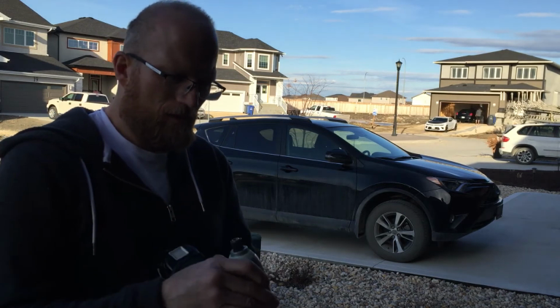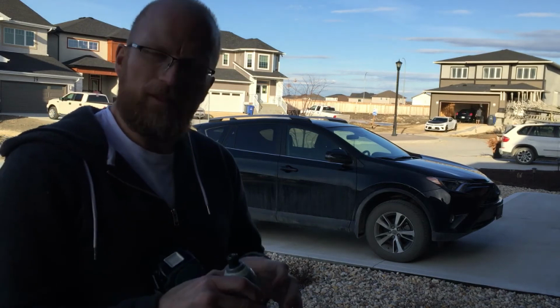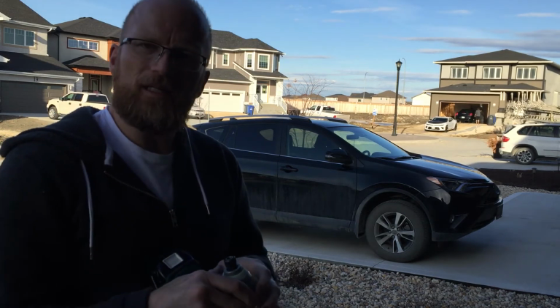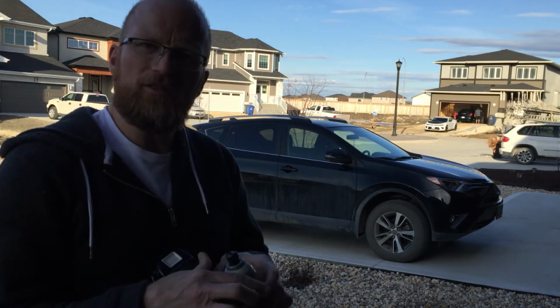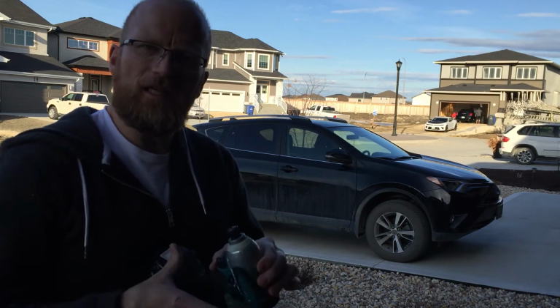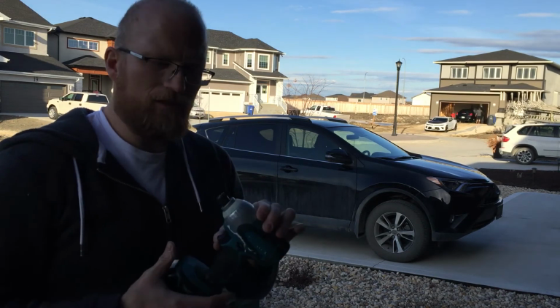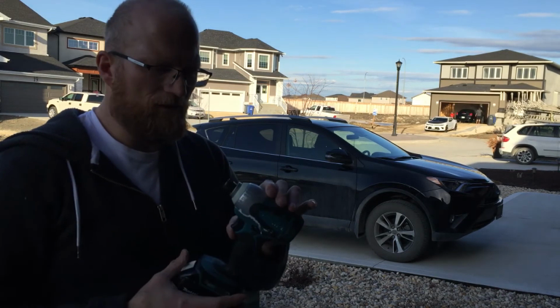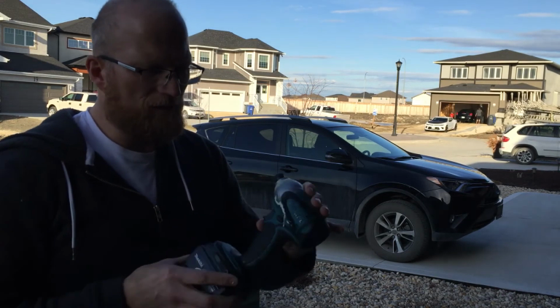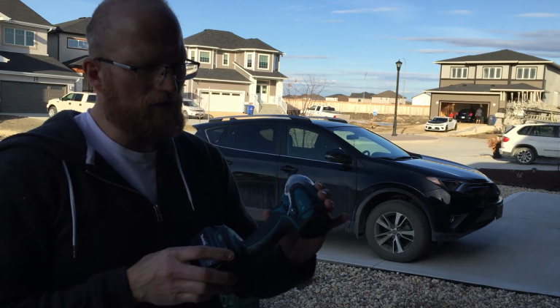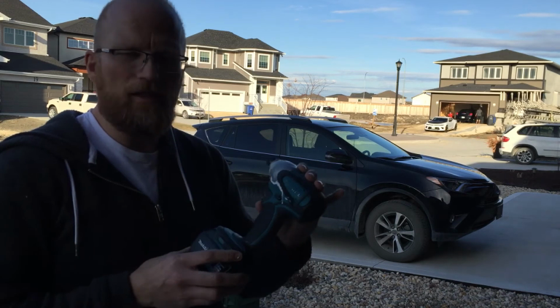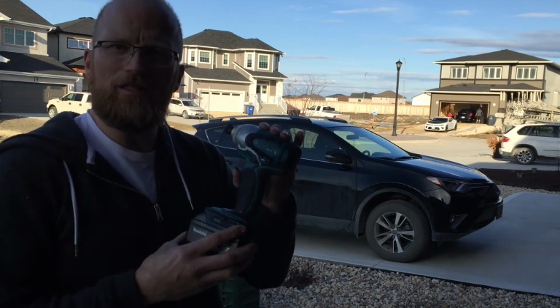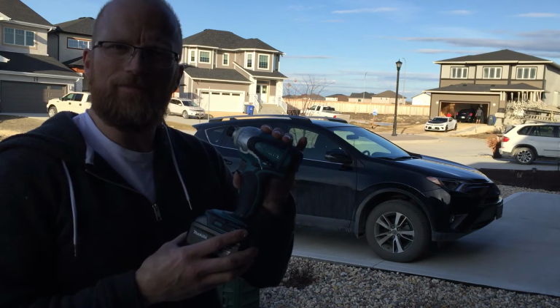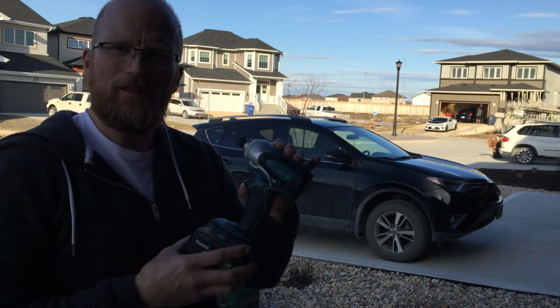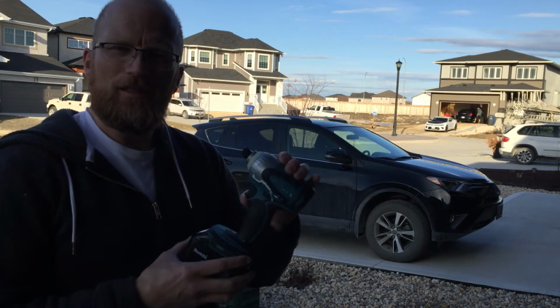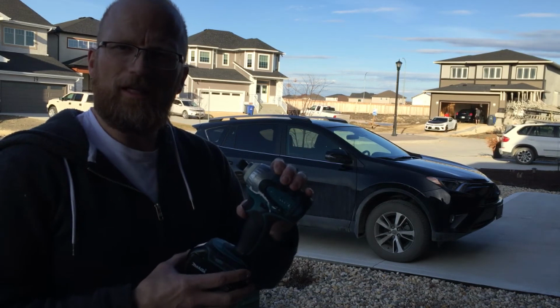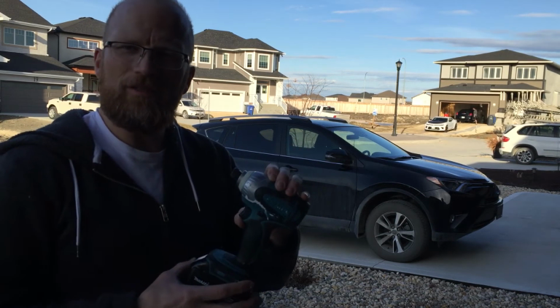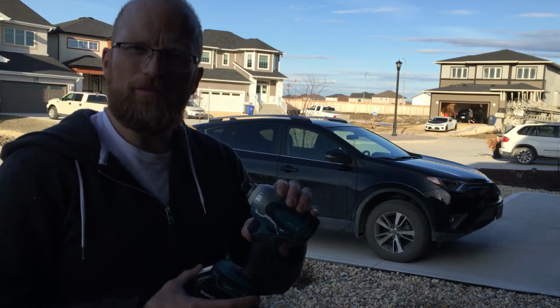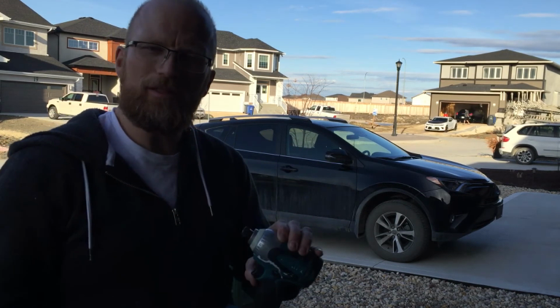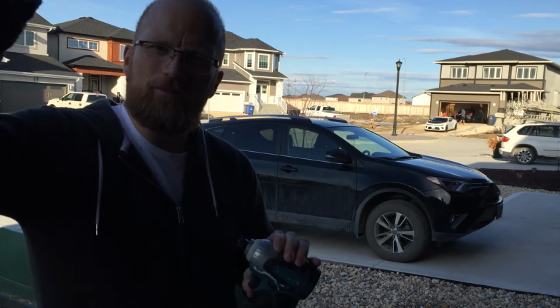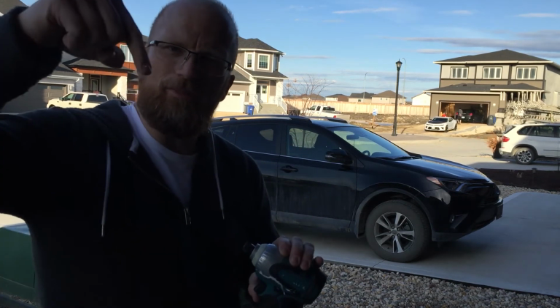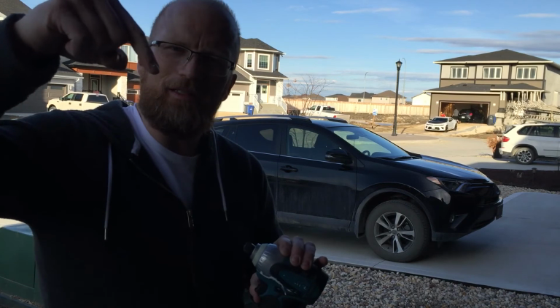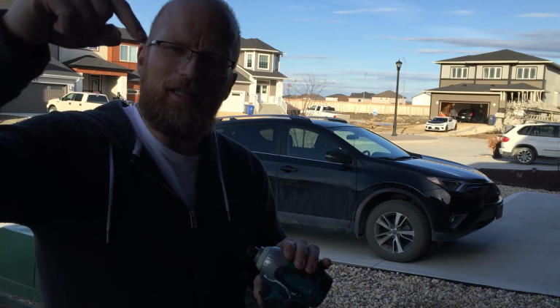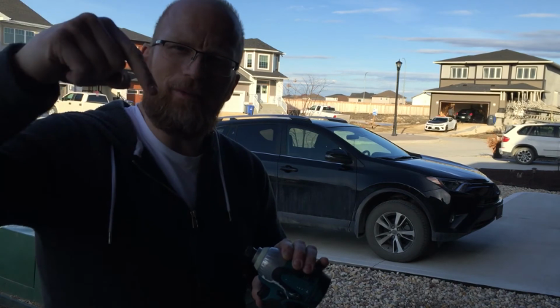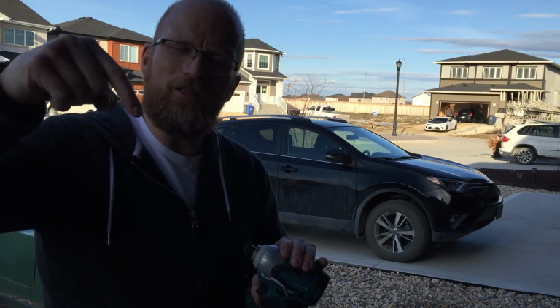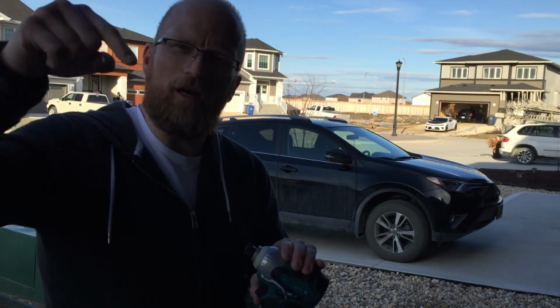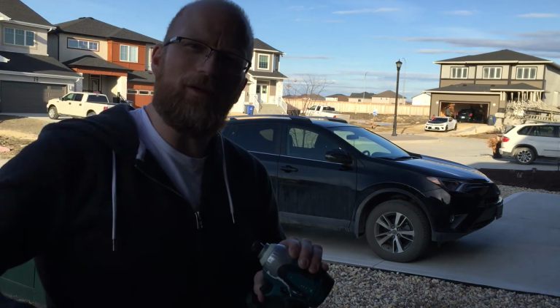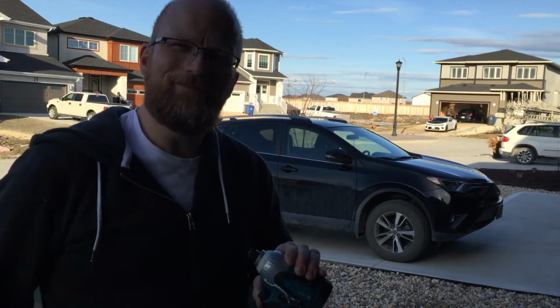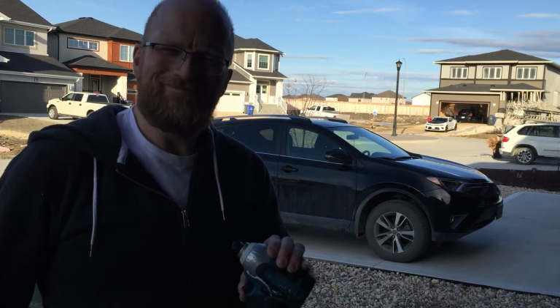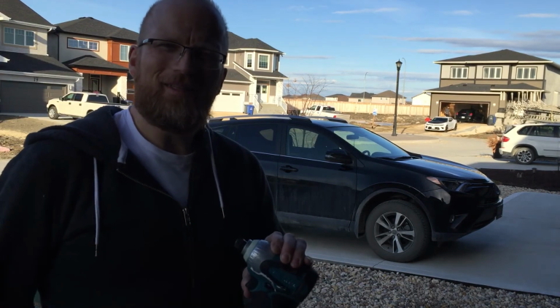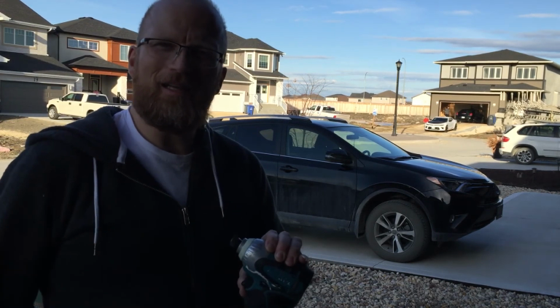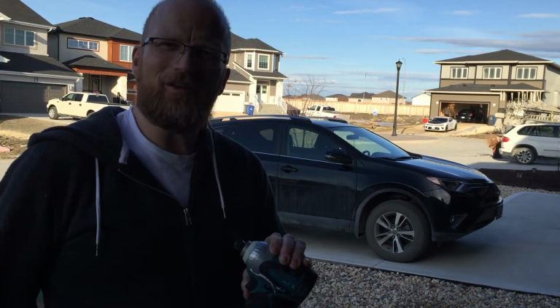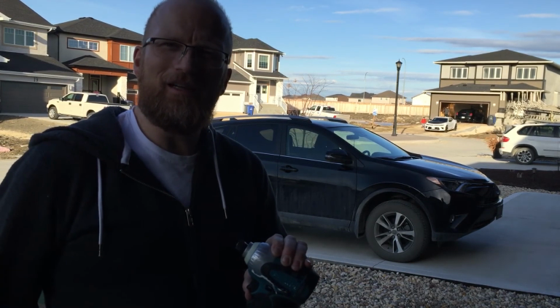Alright, well that concludes this section of Flex Glue on the Makita drill. If you like this video please hit the subscribe button and the like button, and you can comment below. Thanks and have a great day.